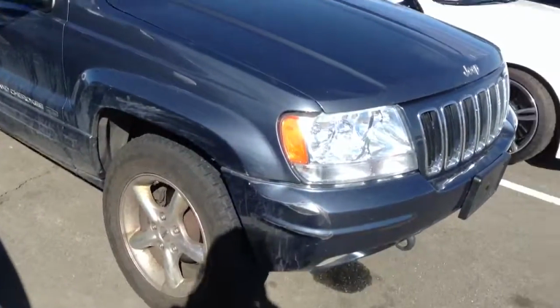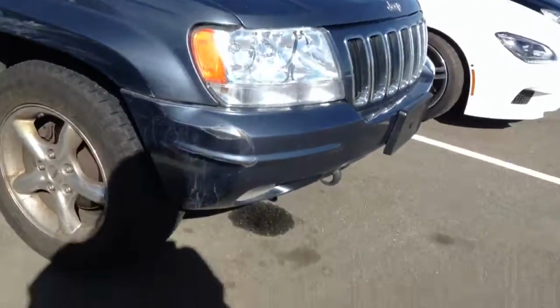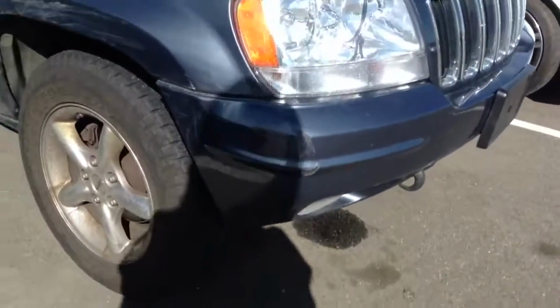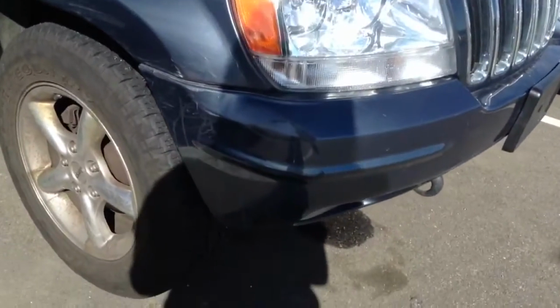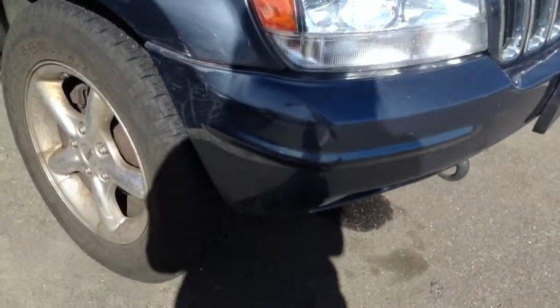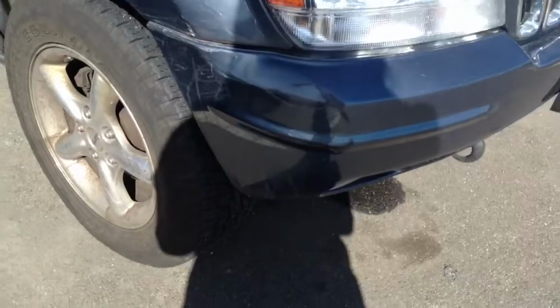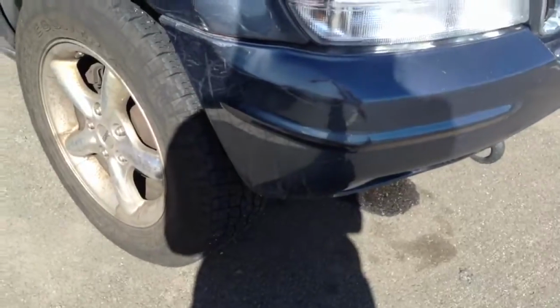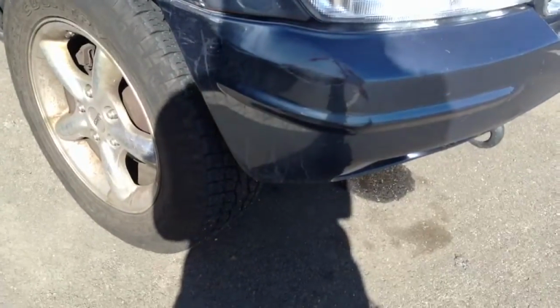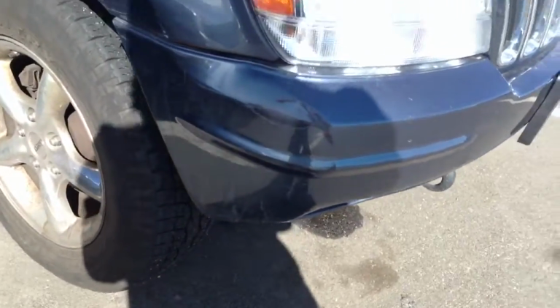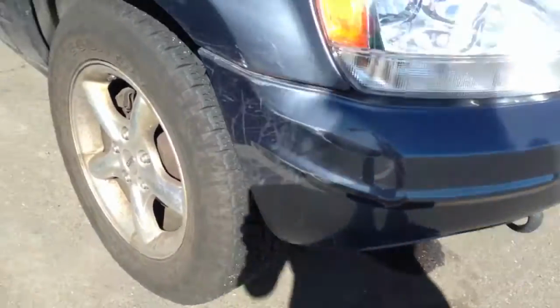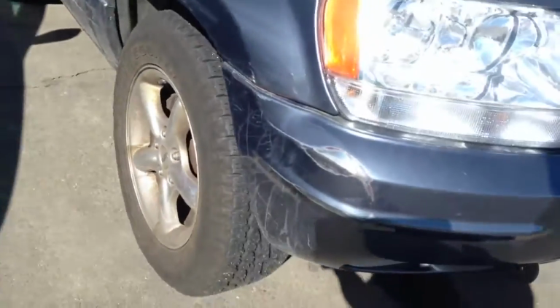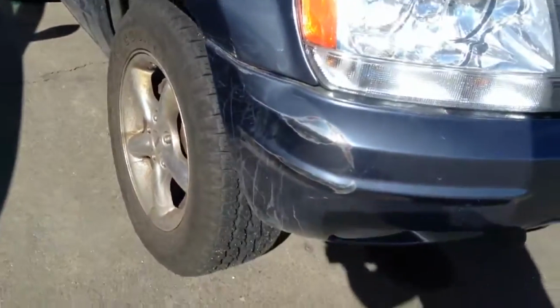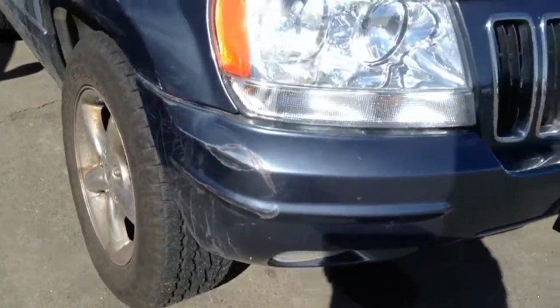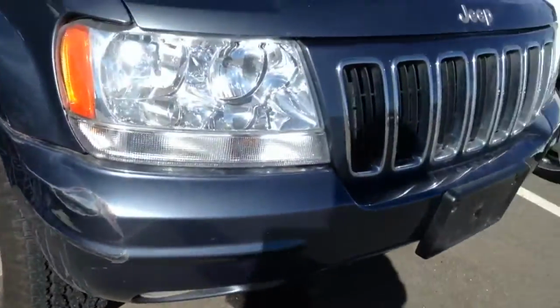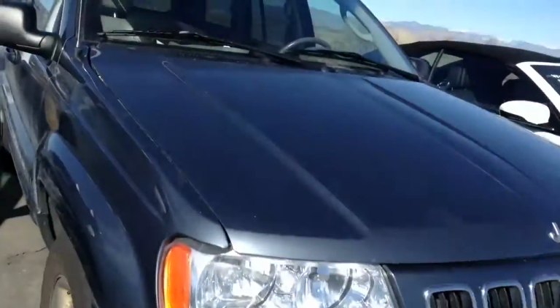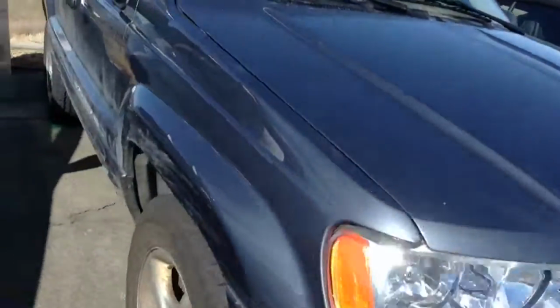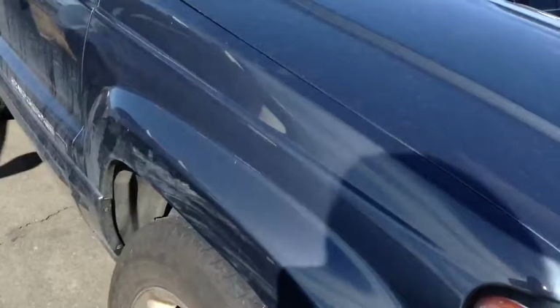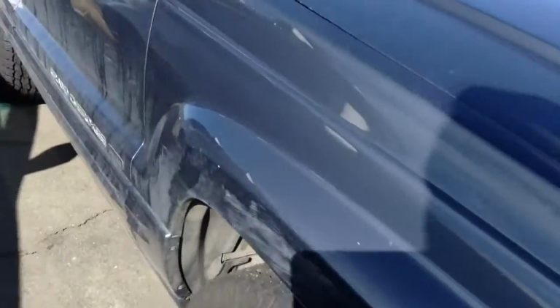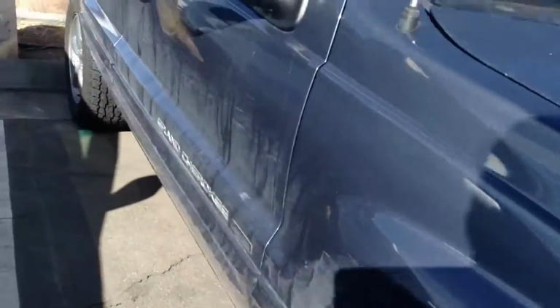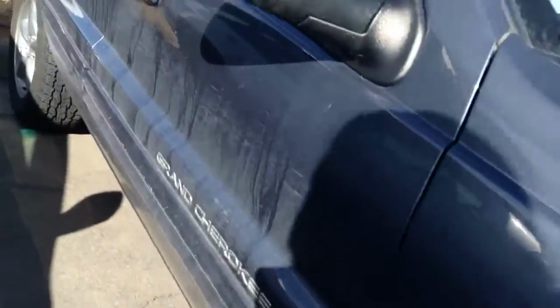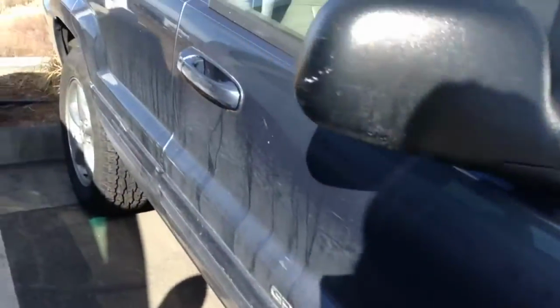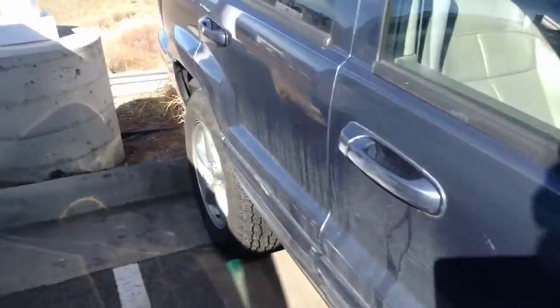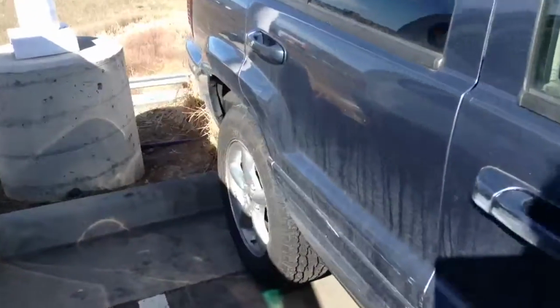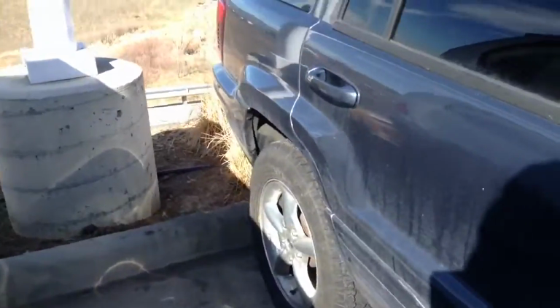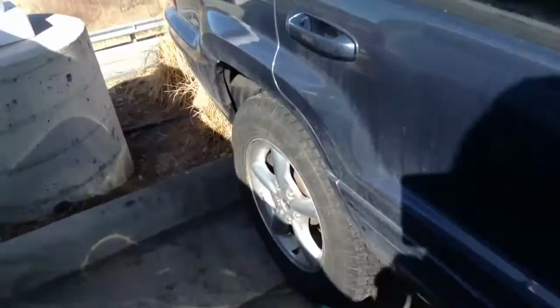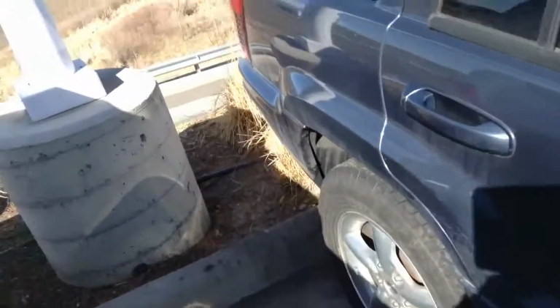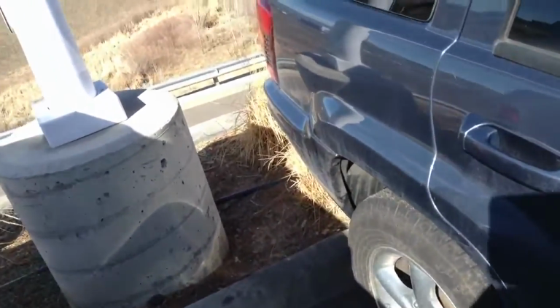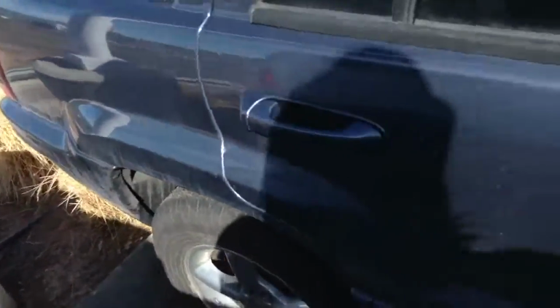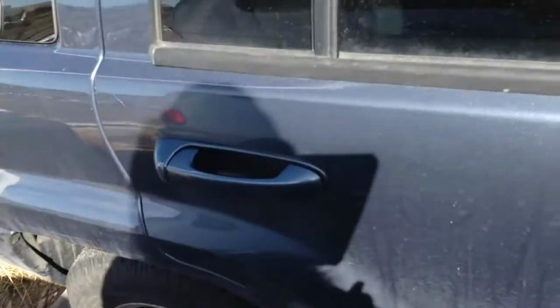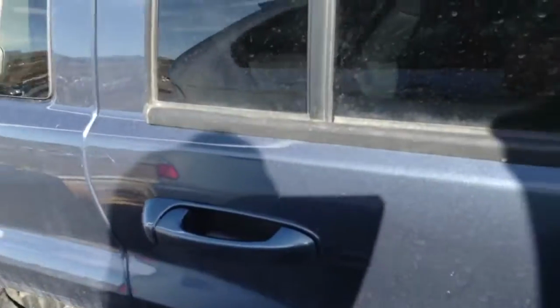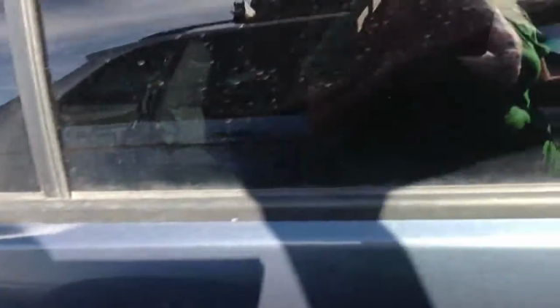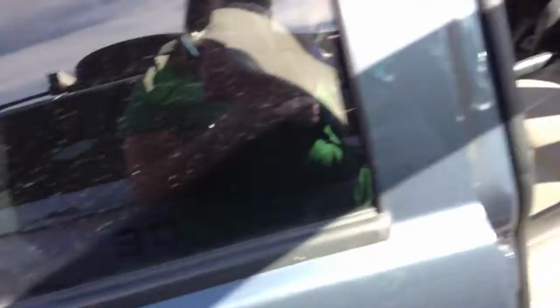There's definitely a little bit of cosmetic stuff going on here on the bumper. I don't know if you can see that okay — I'm kind of in the shadows, and I apologize as the sun's at a weird angle right now. How much of that is going to be fixed by our touch-up guys, I'm not really sure.